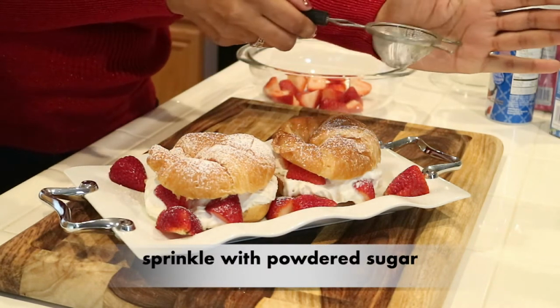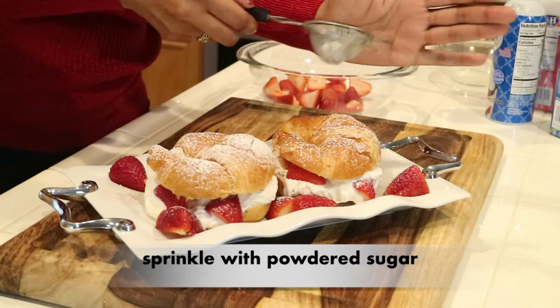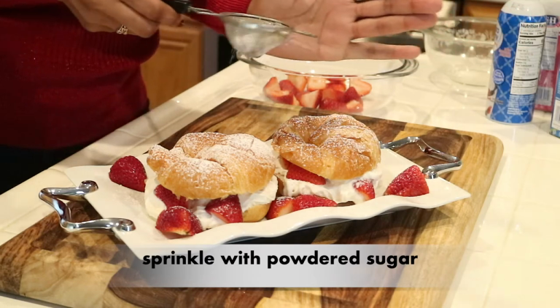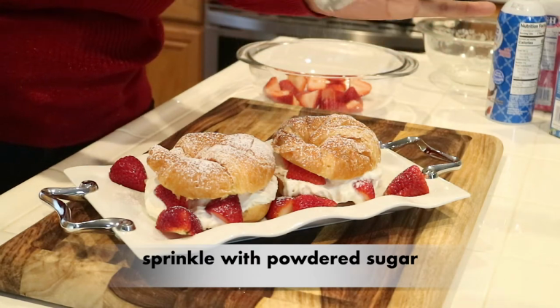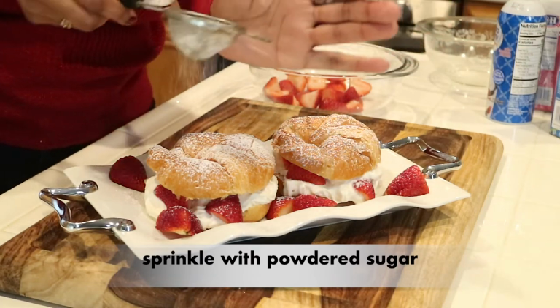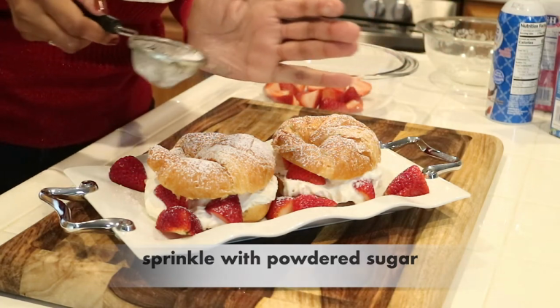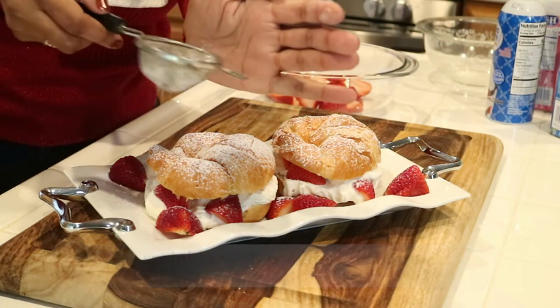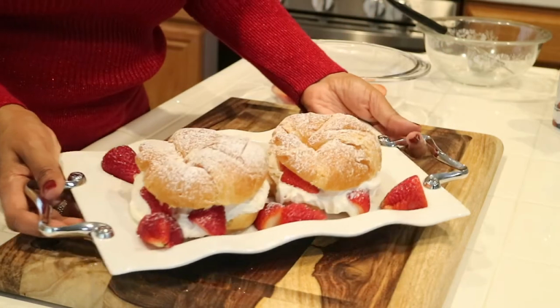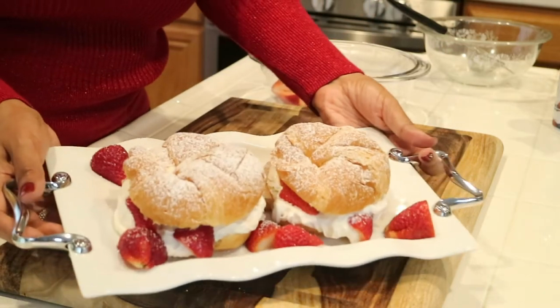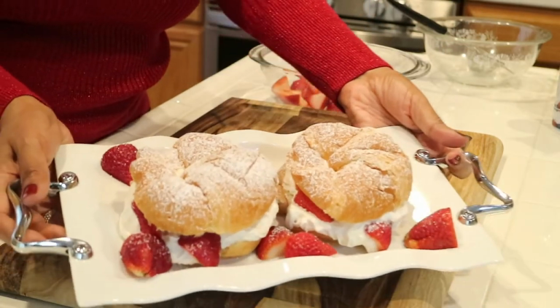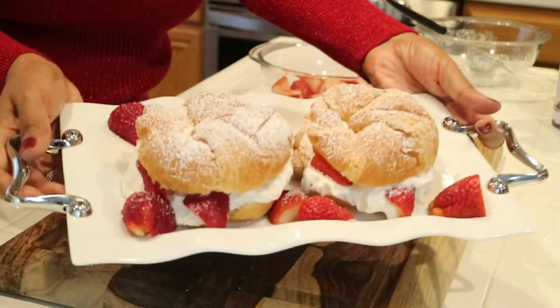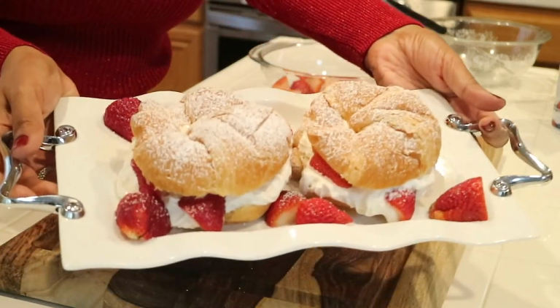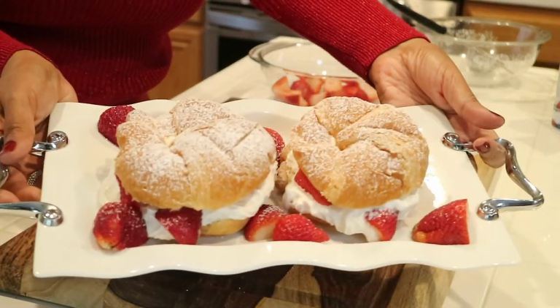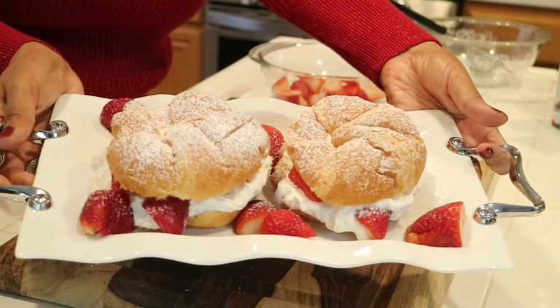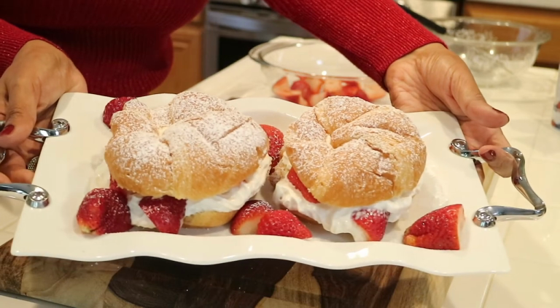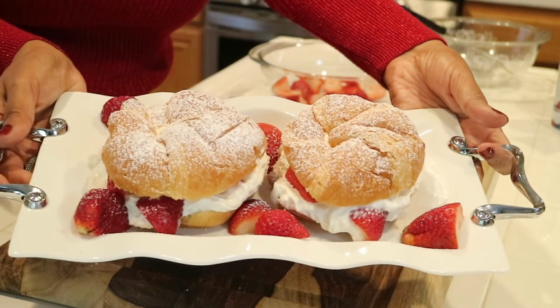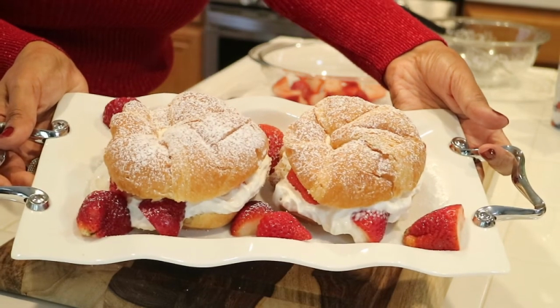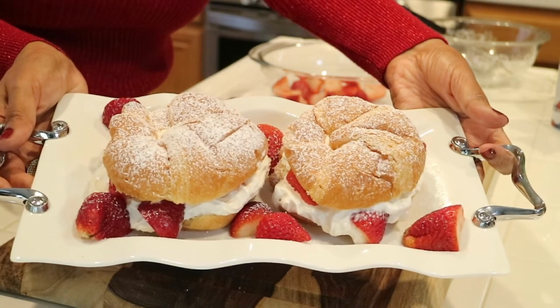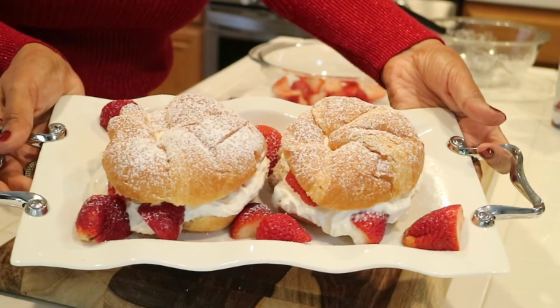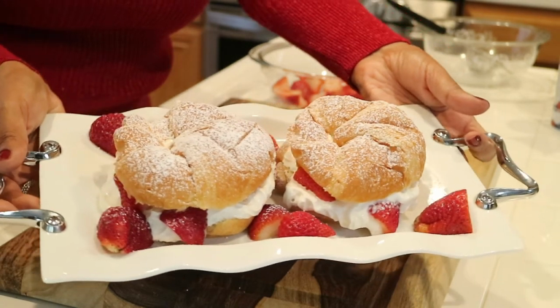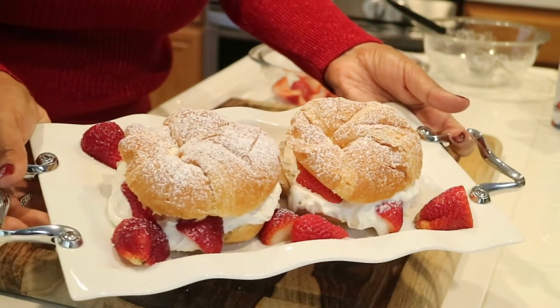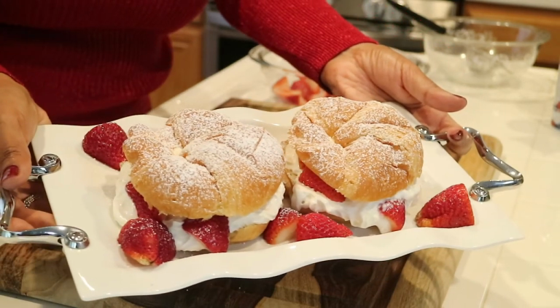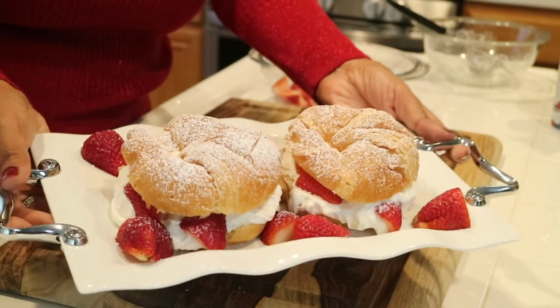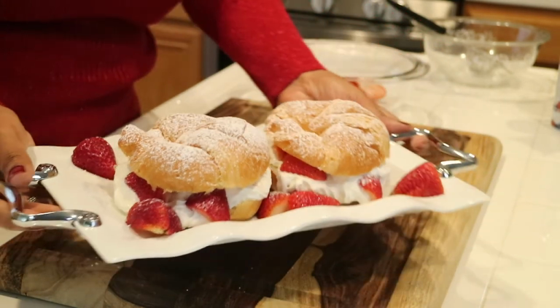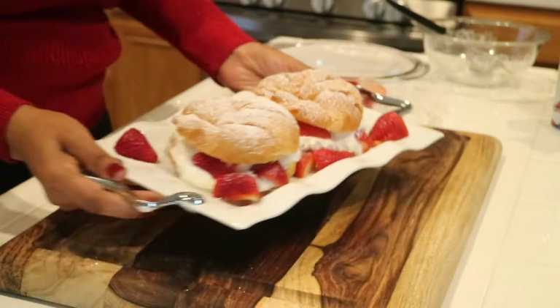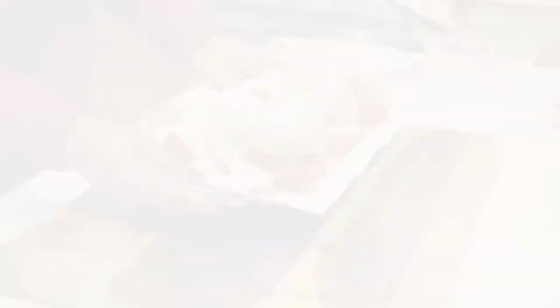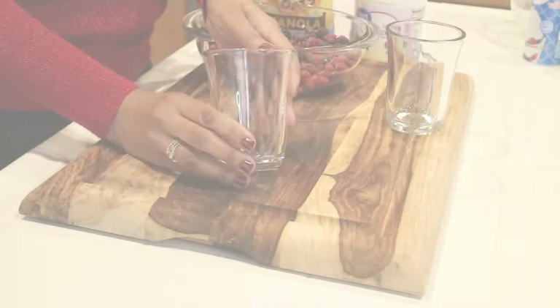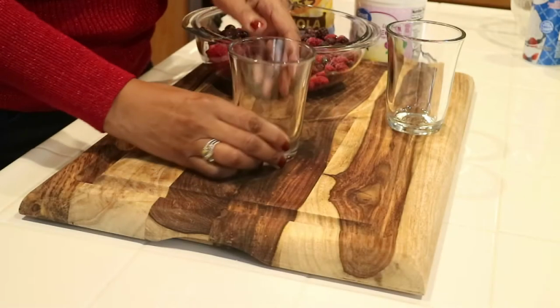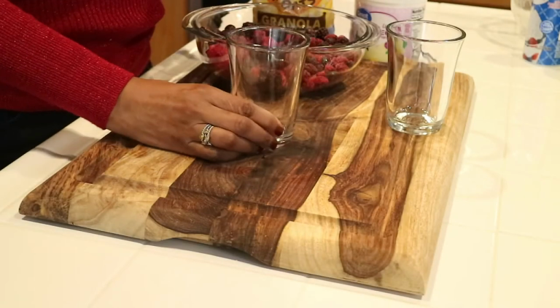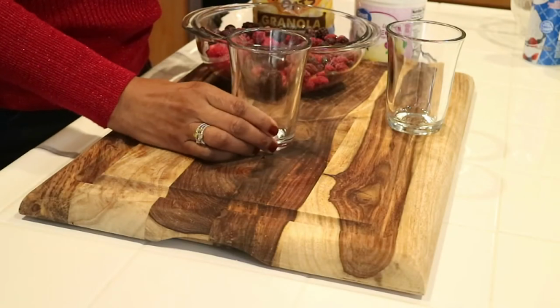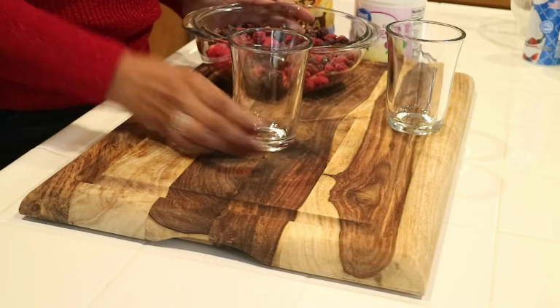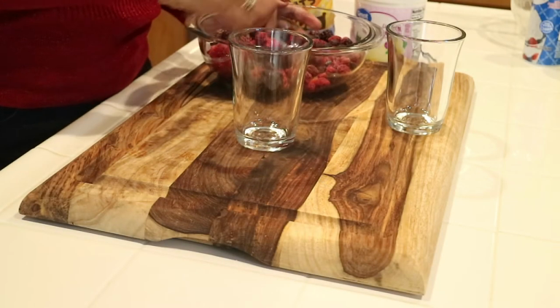And that's pretty much it — look how easy that is and look how beautiful! So now that my shortcakes are done, let me show you guys how I make a very quick mixed fruit yogurt granola parfait. I'm going to serve them in these two glasses.